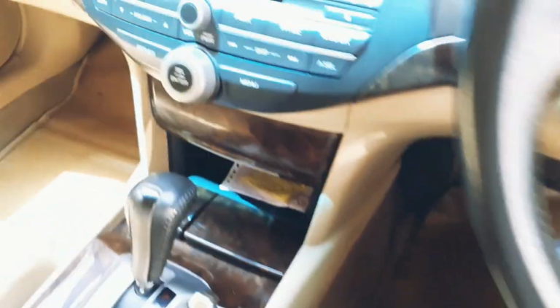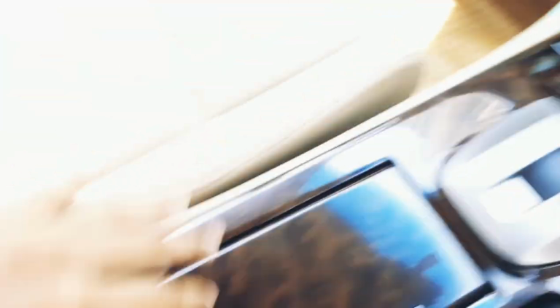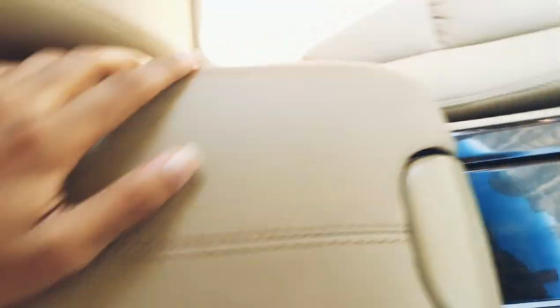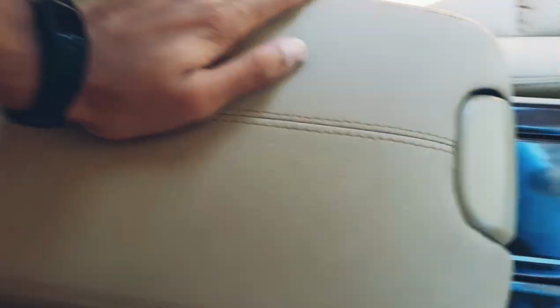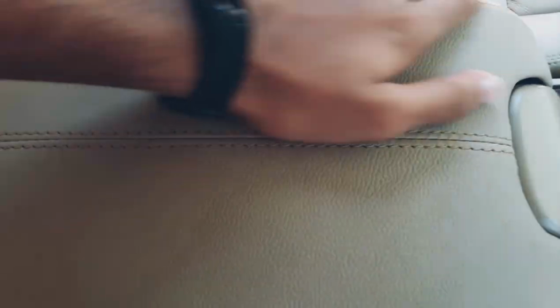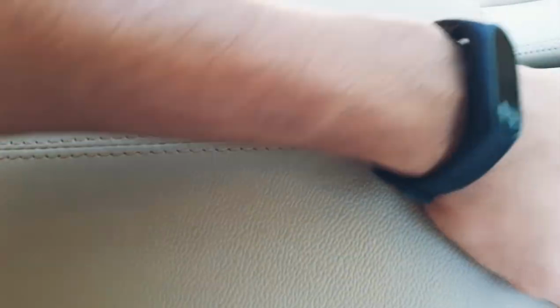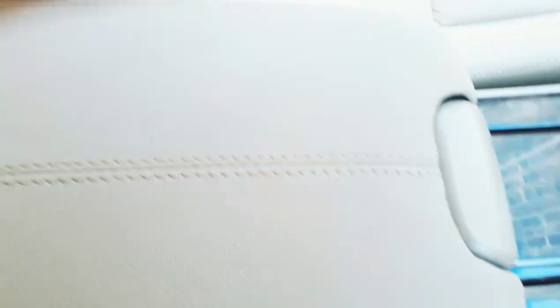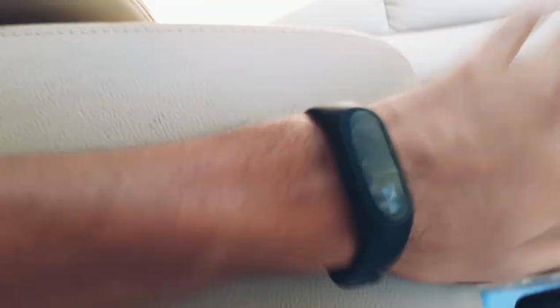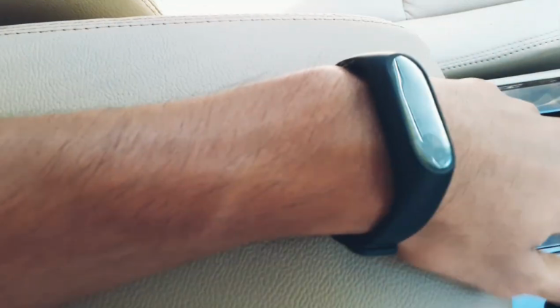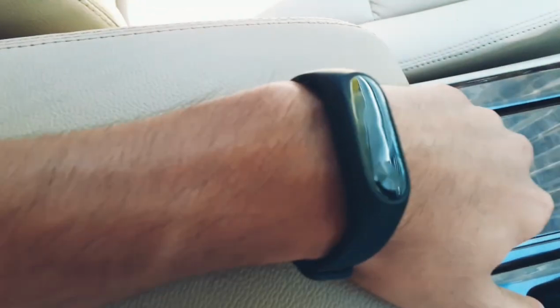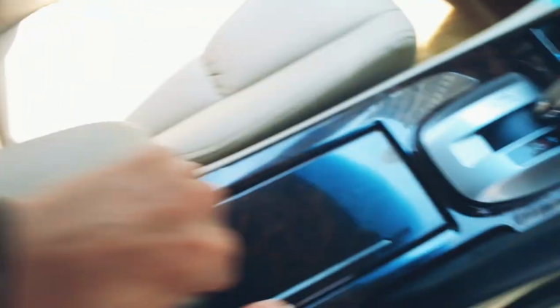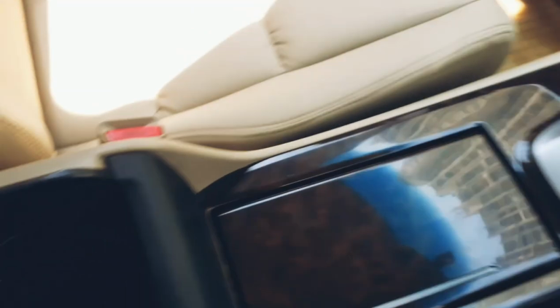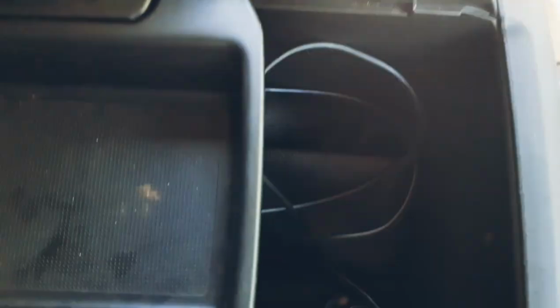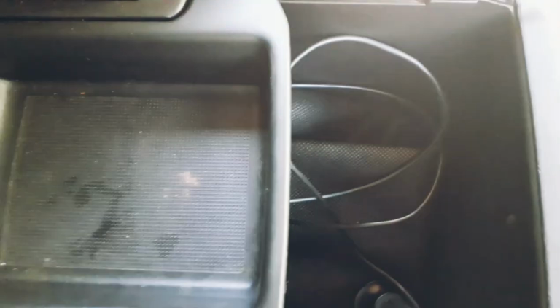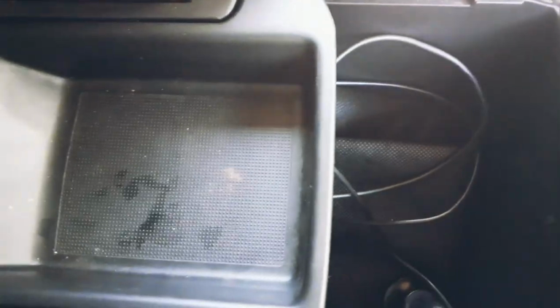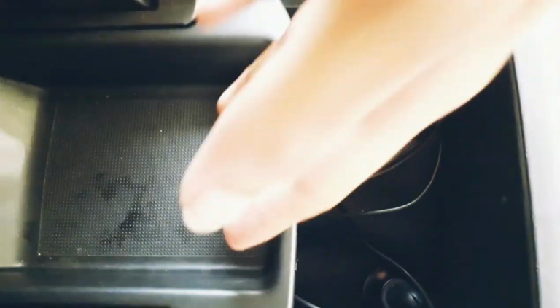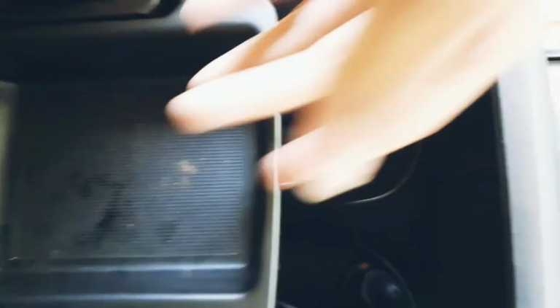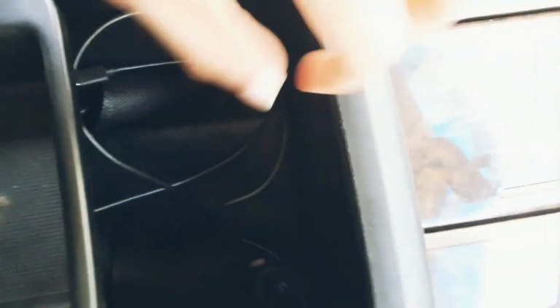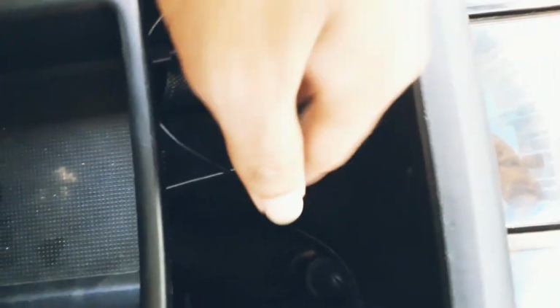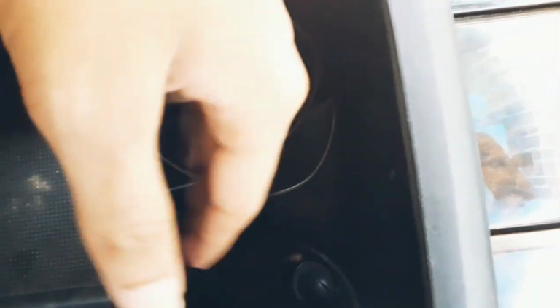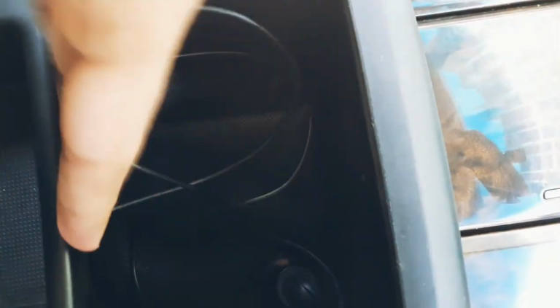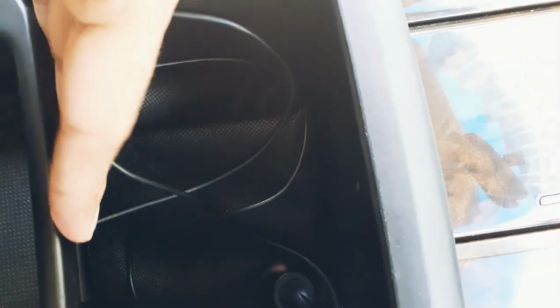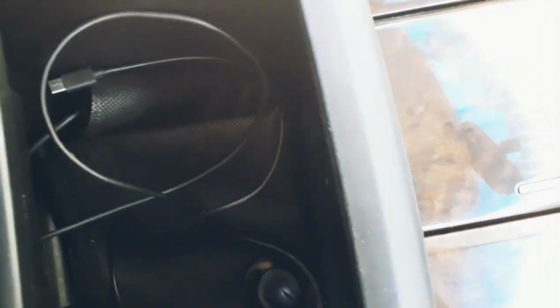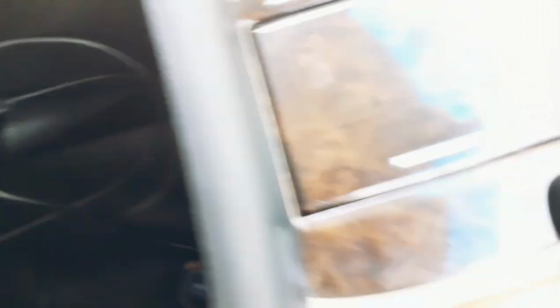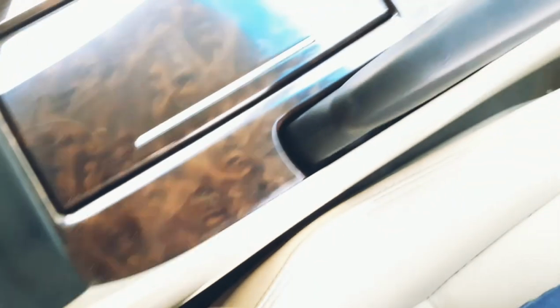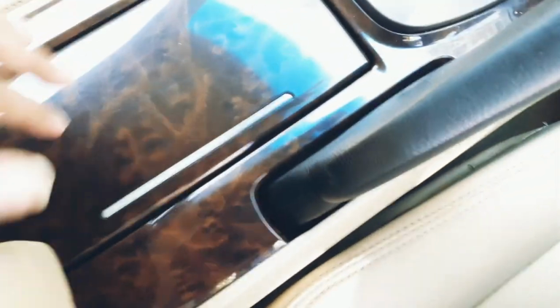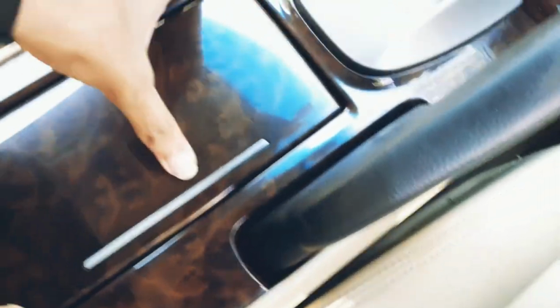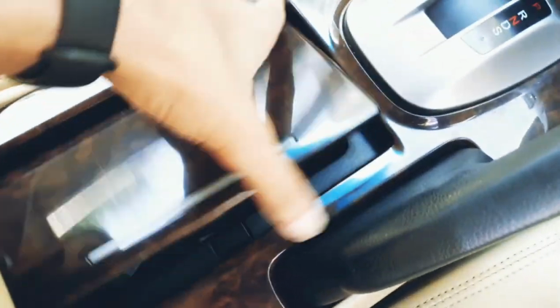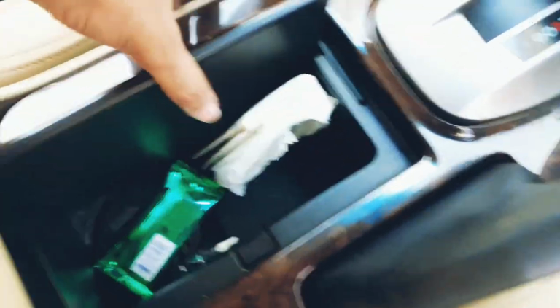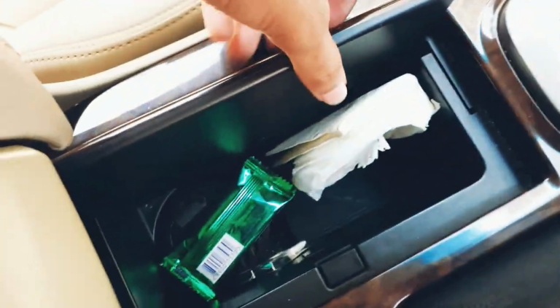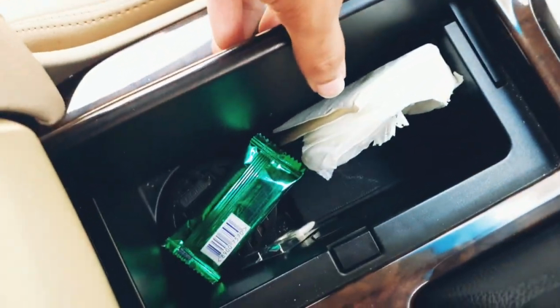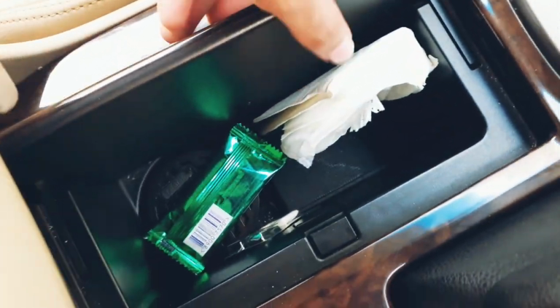There's a driver armrest — quite big and good. You can keep your phone or something here, and there are two USB ports along with additional storage space.